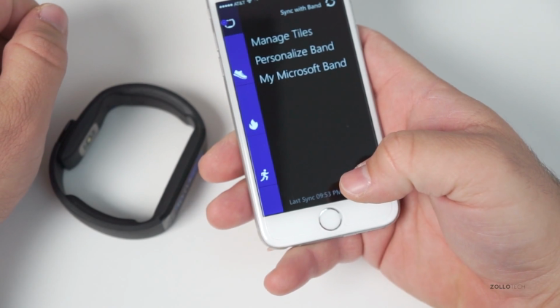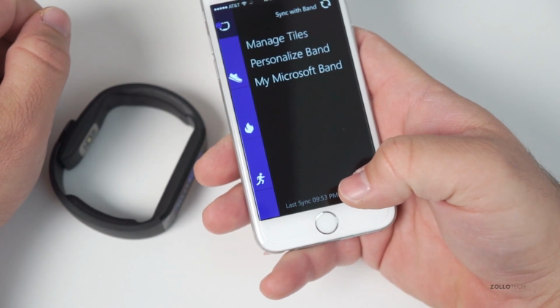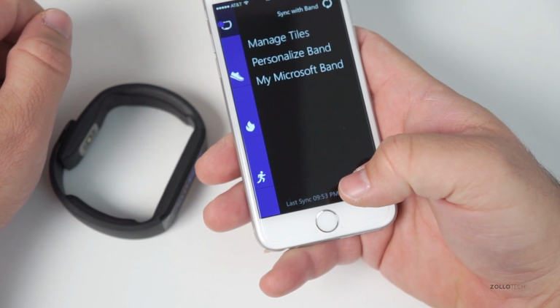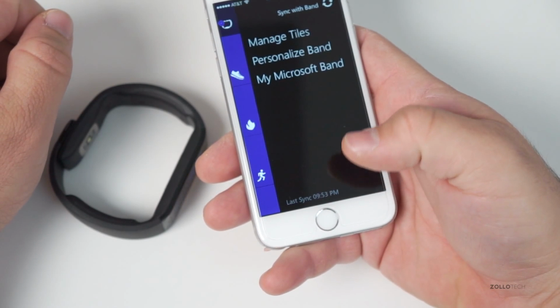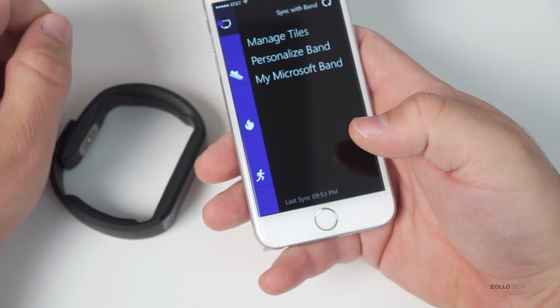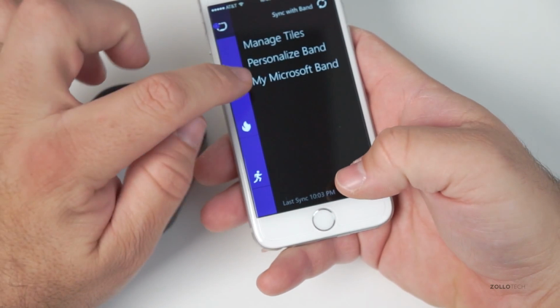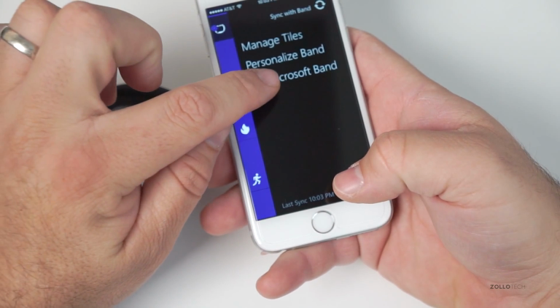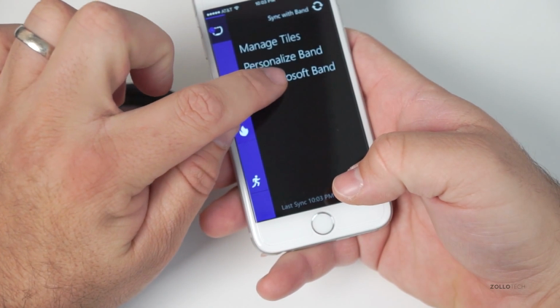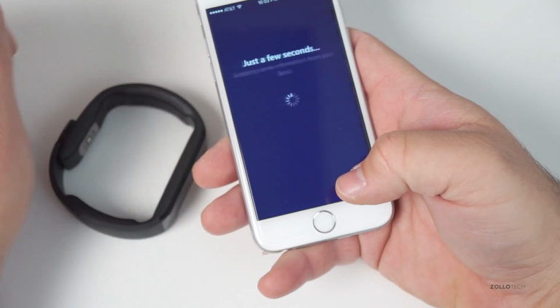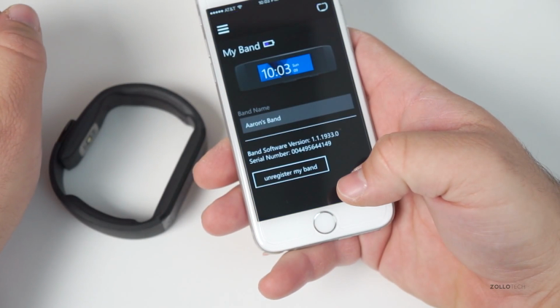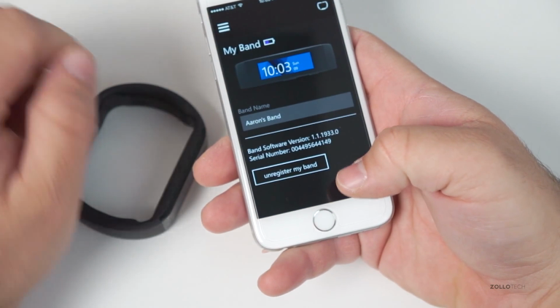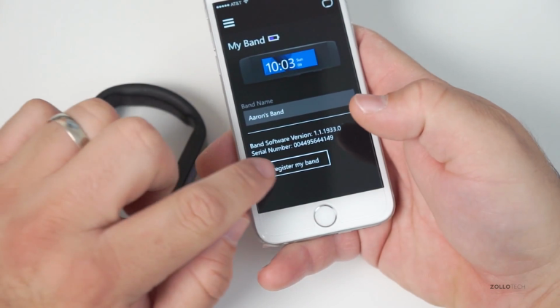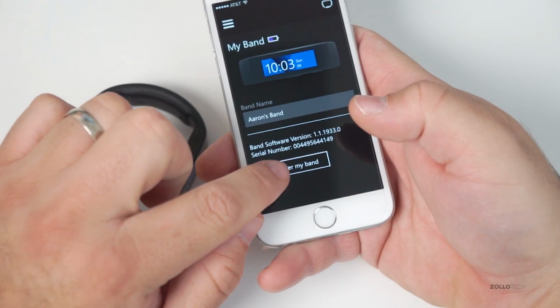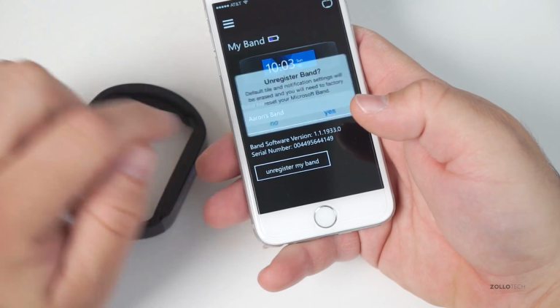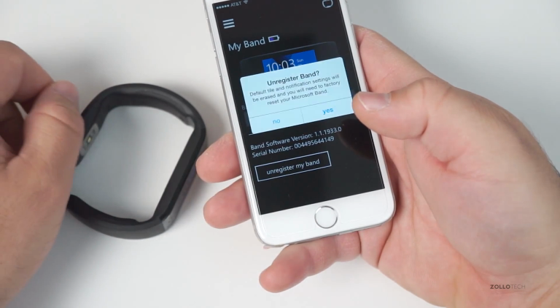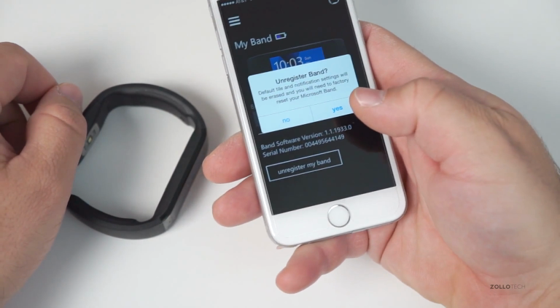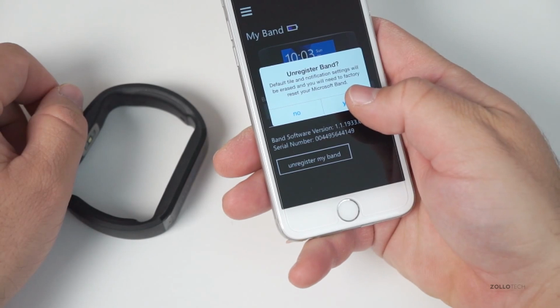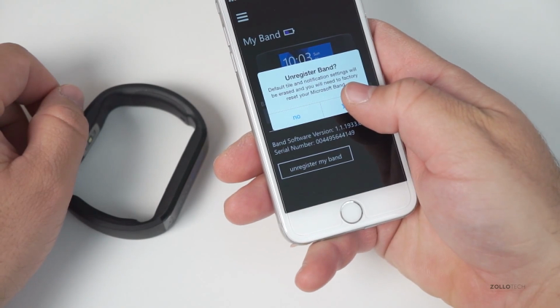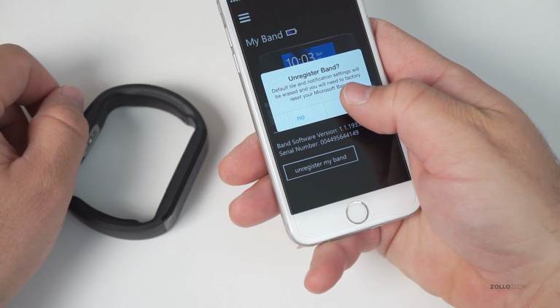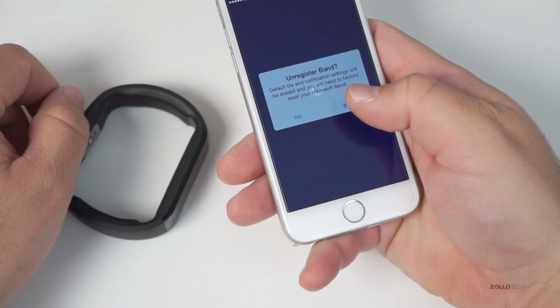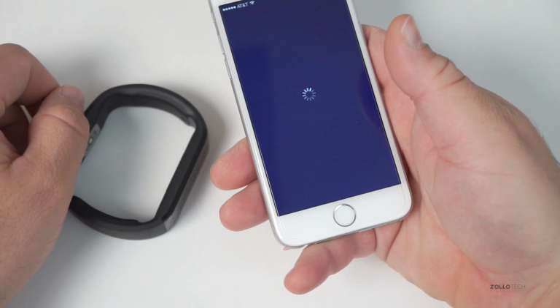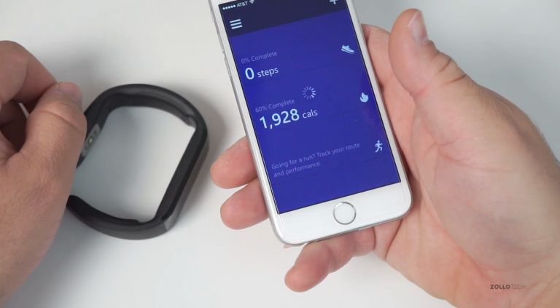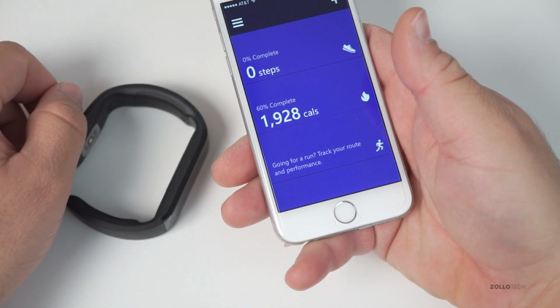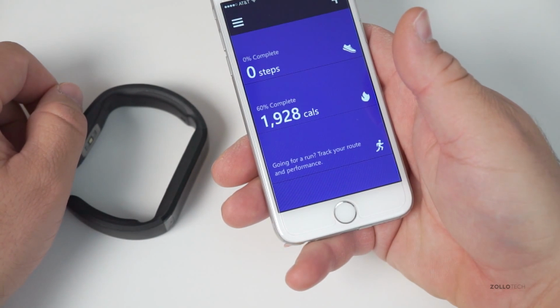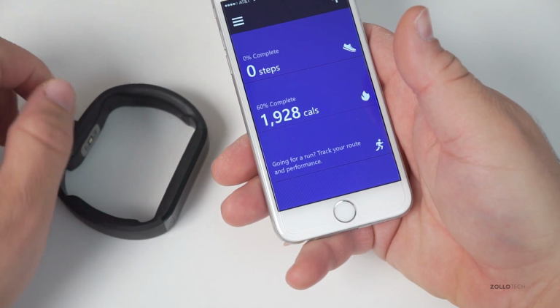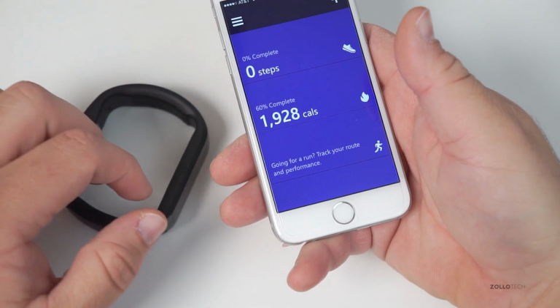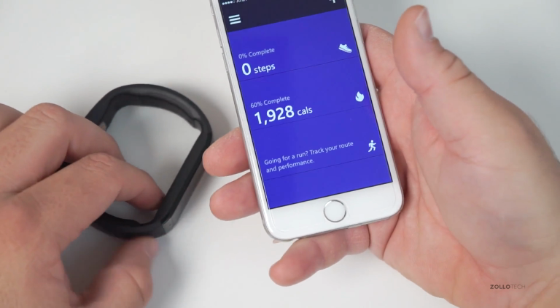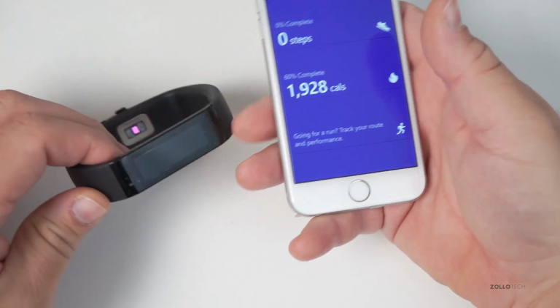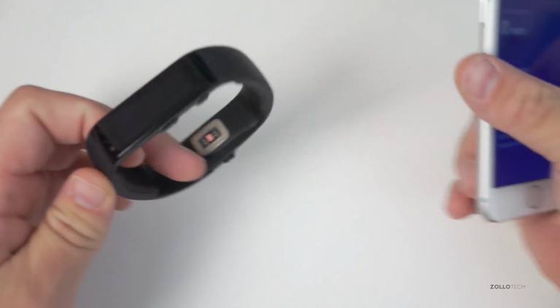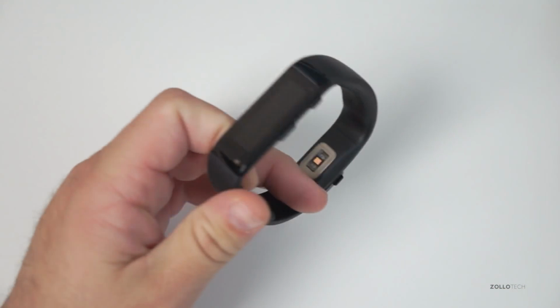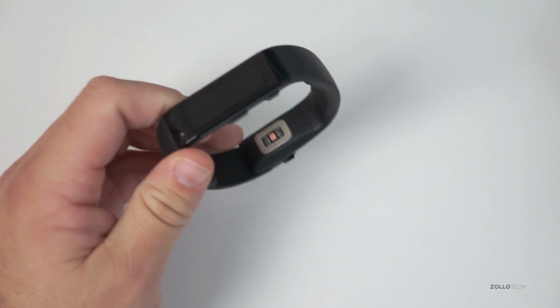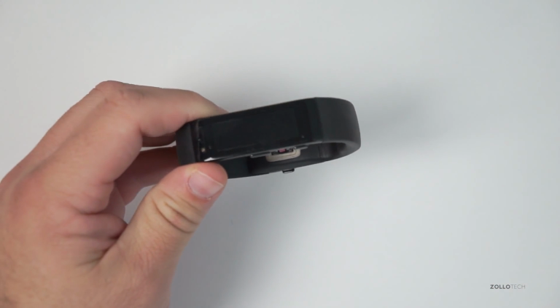Then we need to go to My Microsoft Band and unregister your band from your account. Hit yes — it's unregistered and they're unlinked.